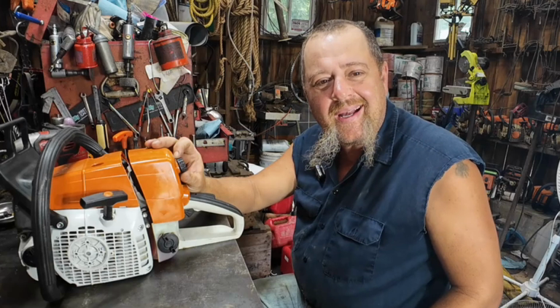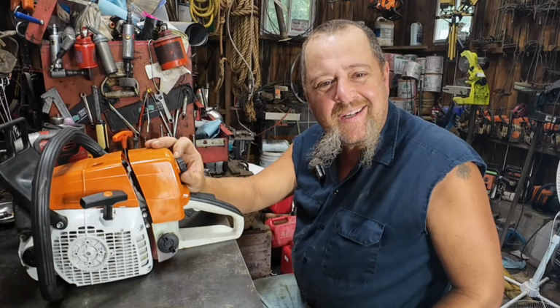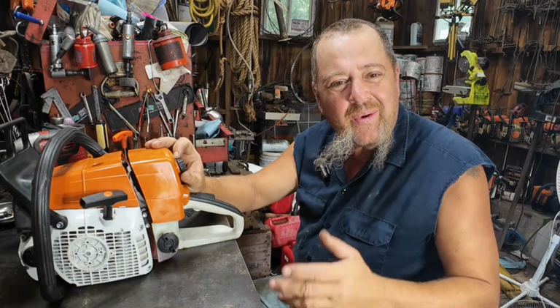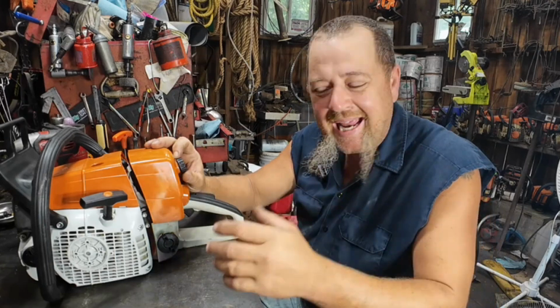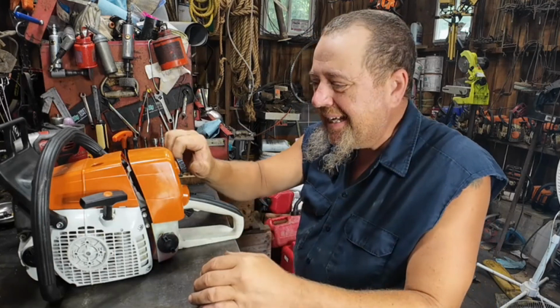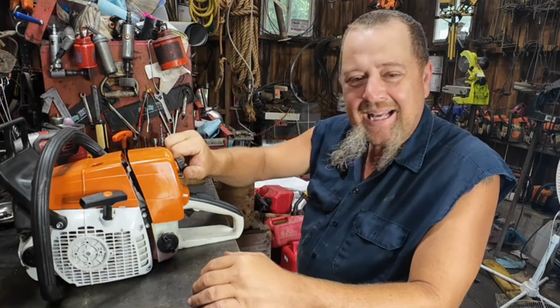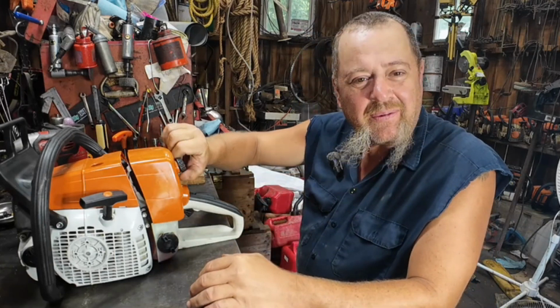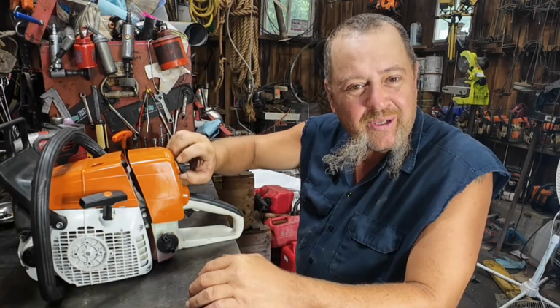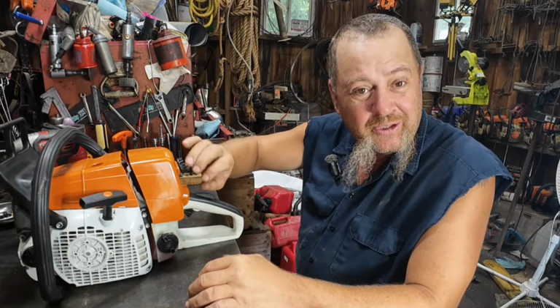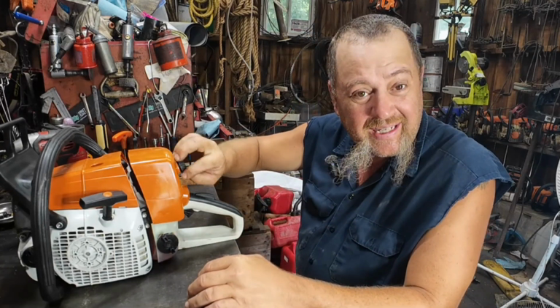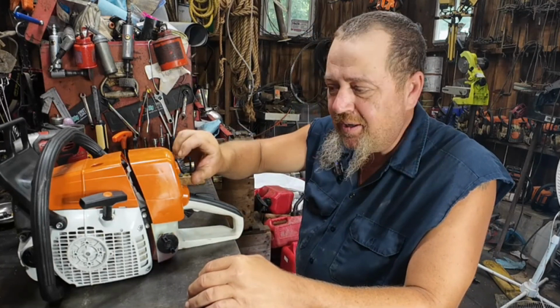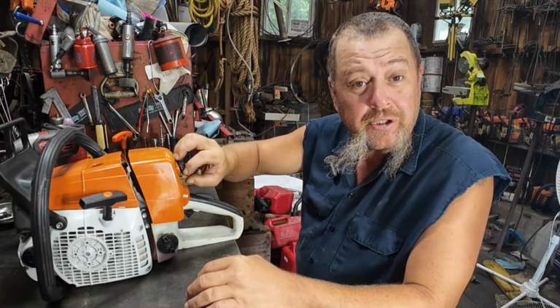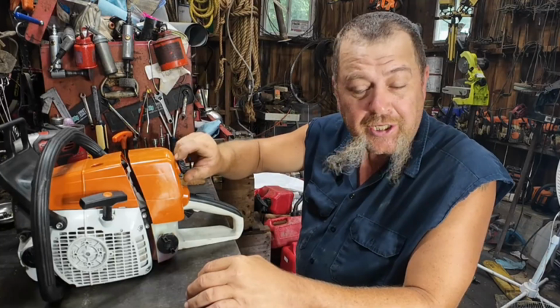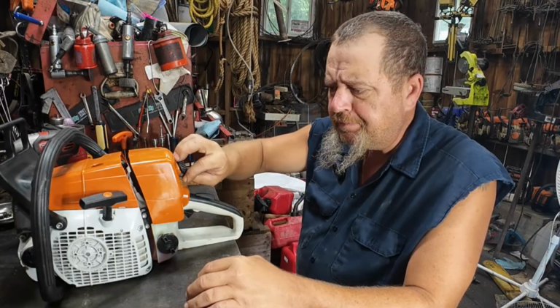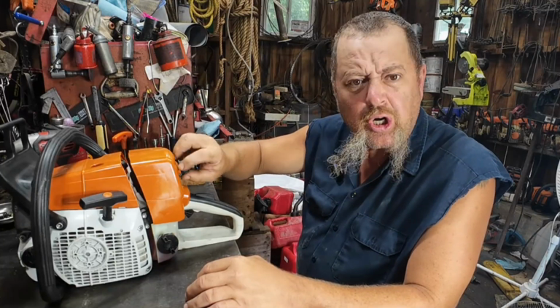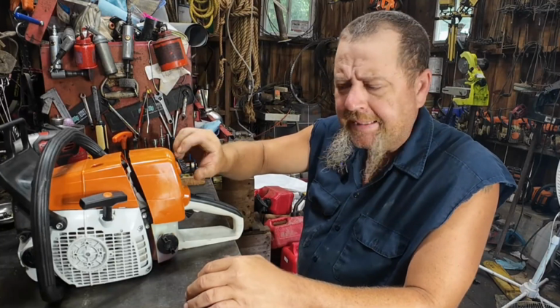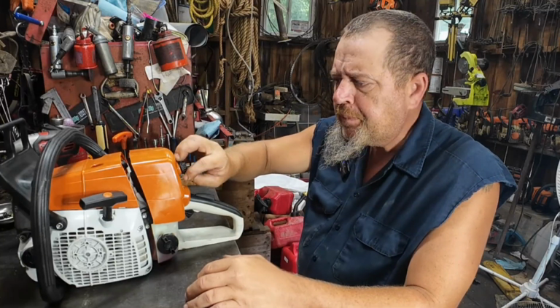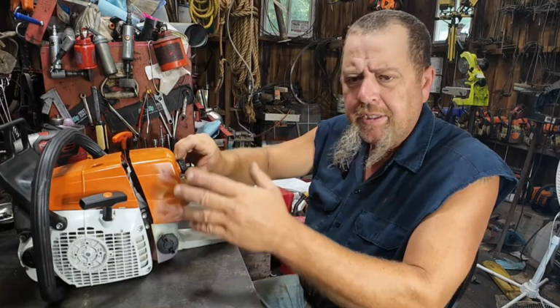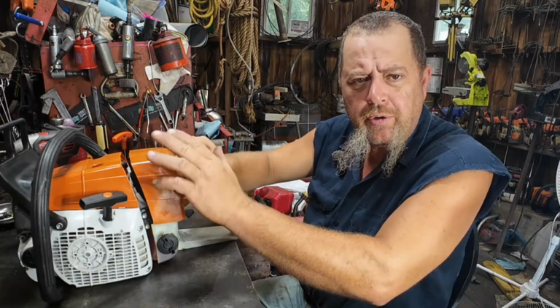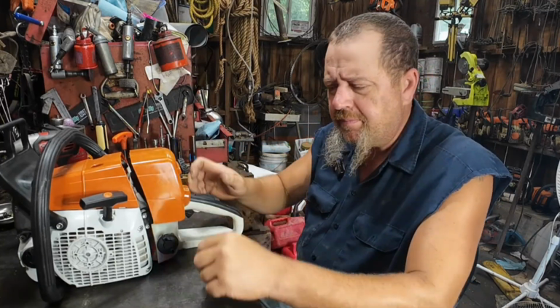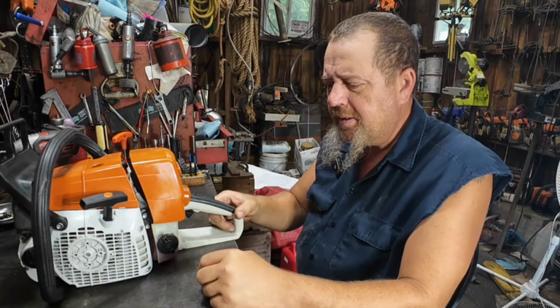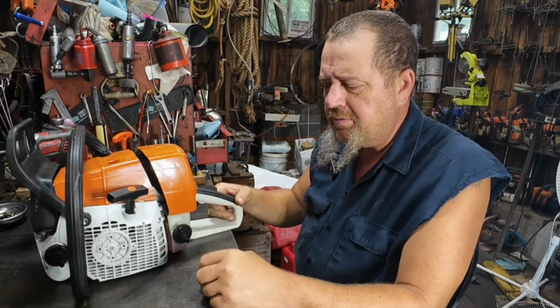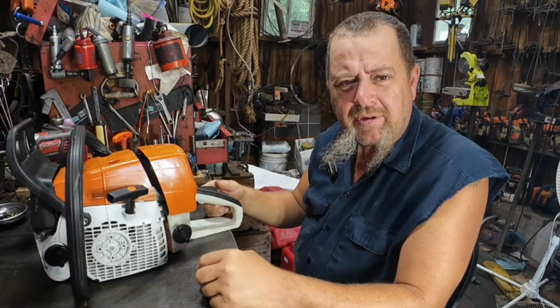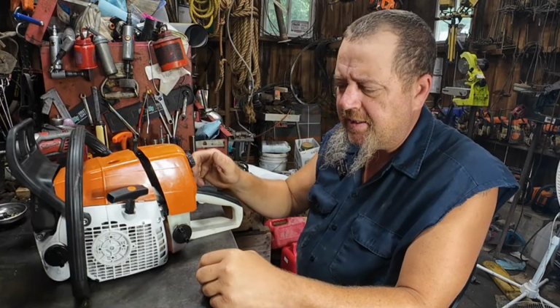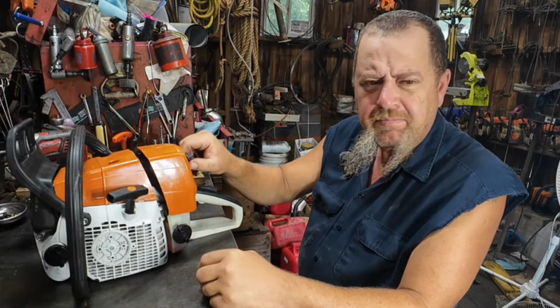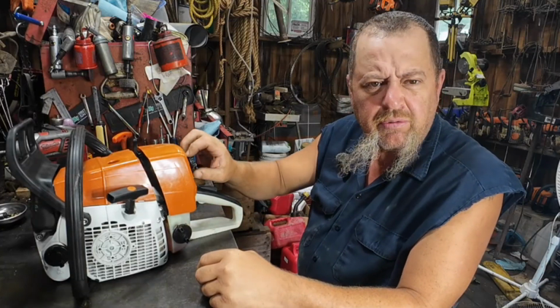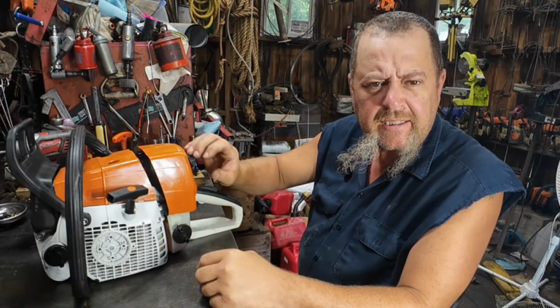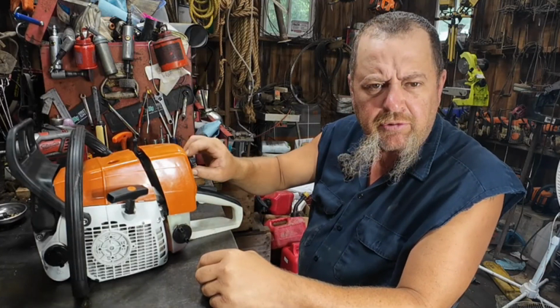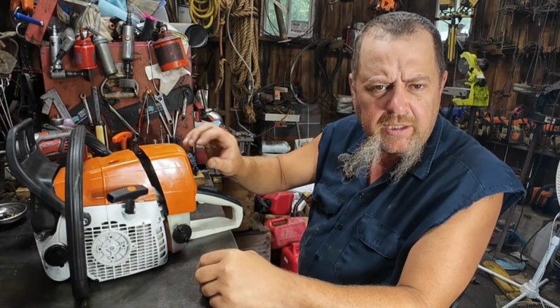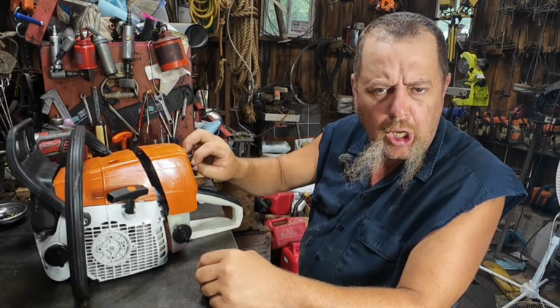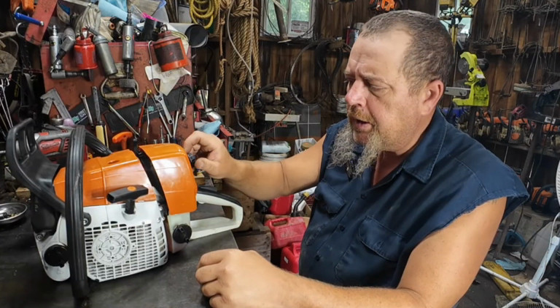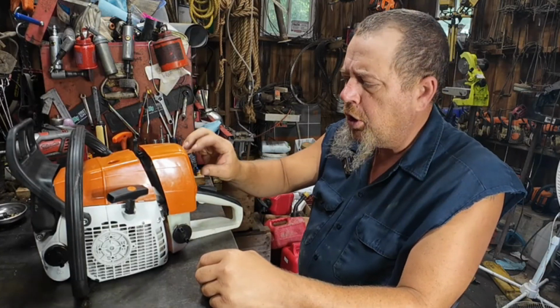Well, hello sunshine. How are we doing today? I think we're going to do another little short video here, based on your suggestion down there in the comments, on this old Ruth G366 steel MS-361 clone saw.